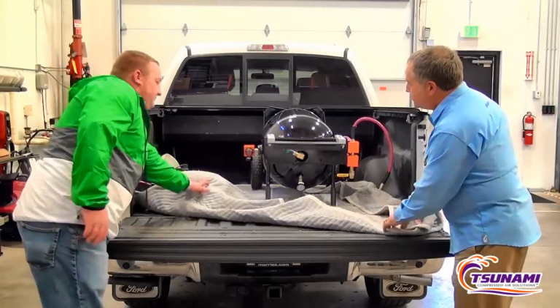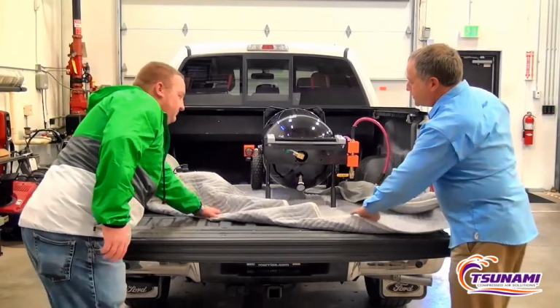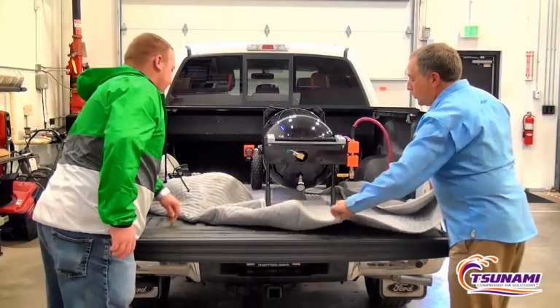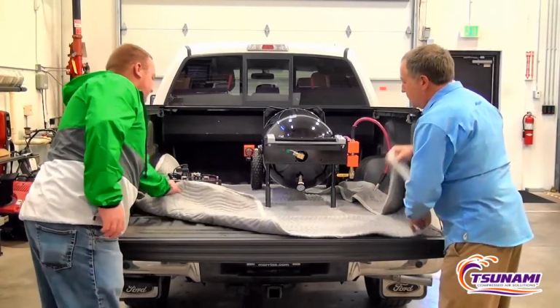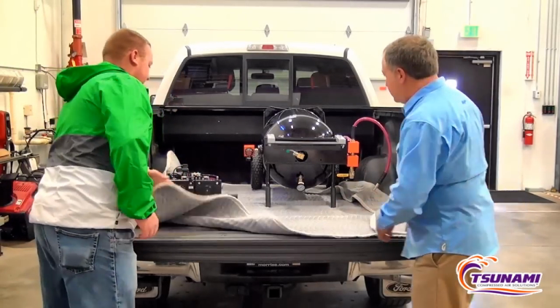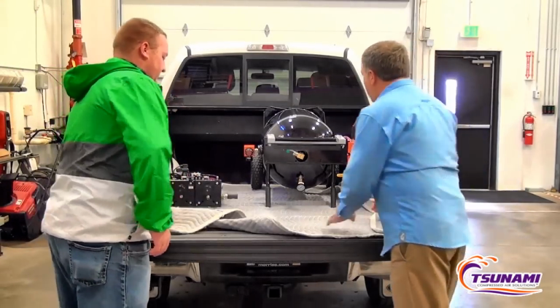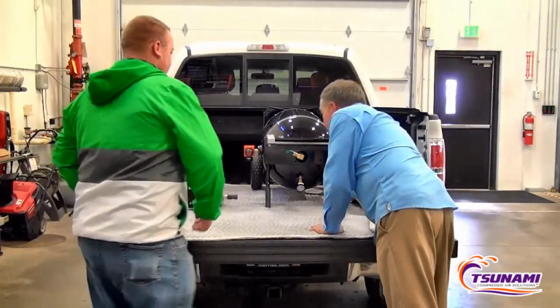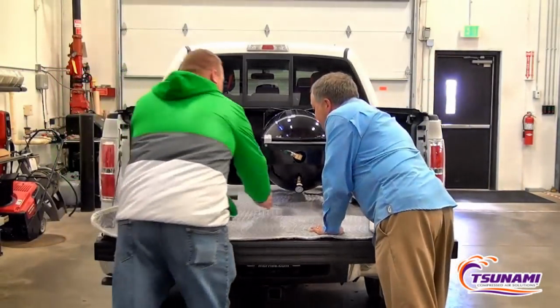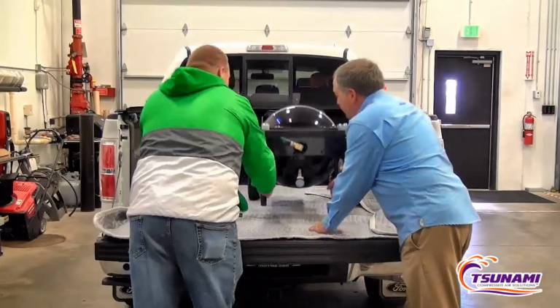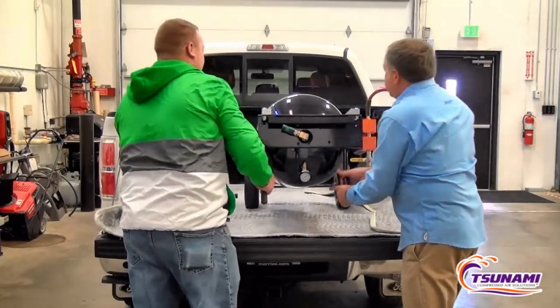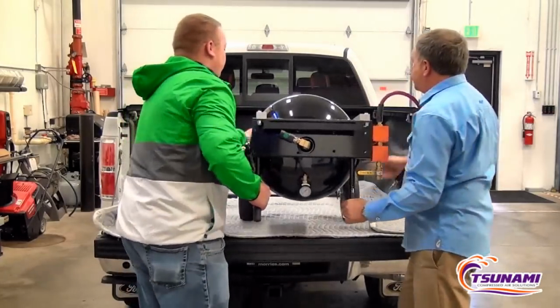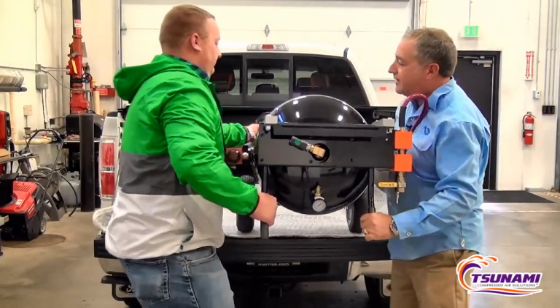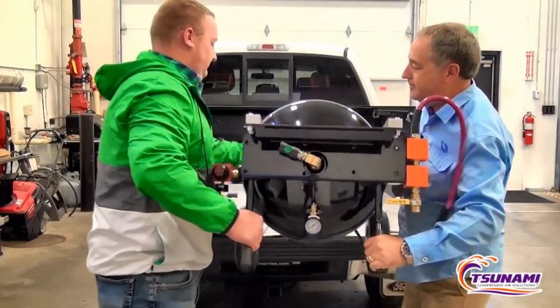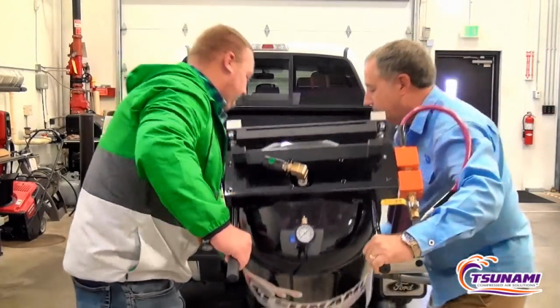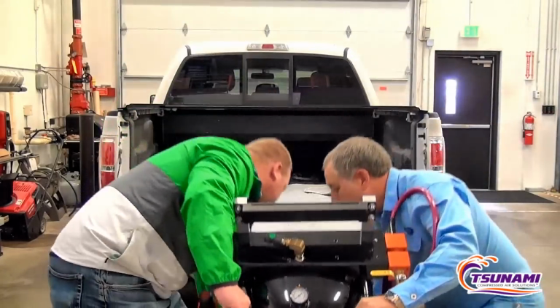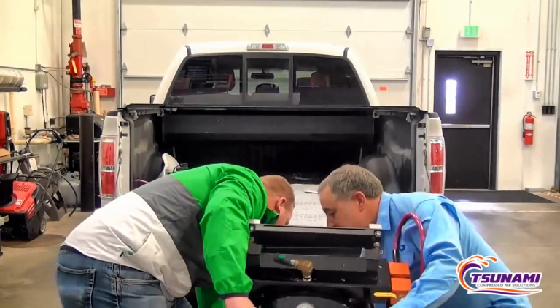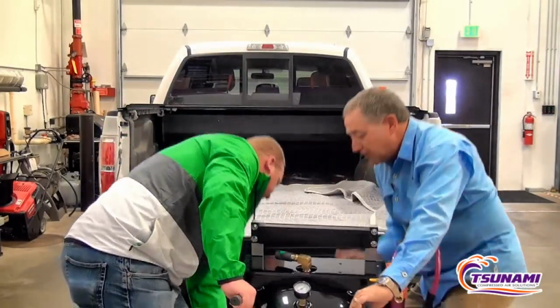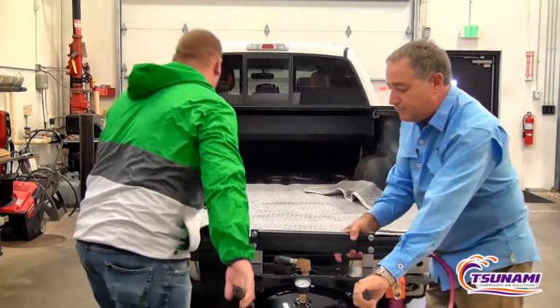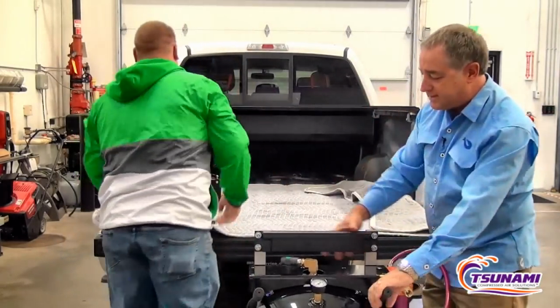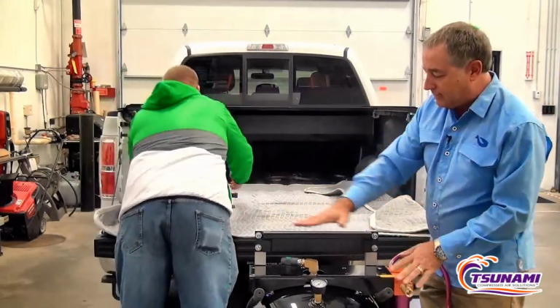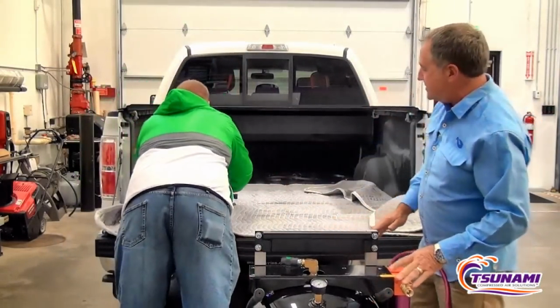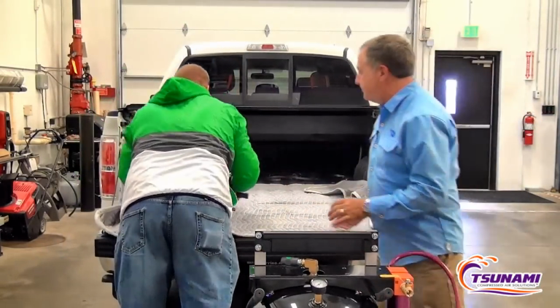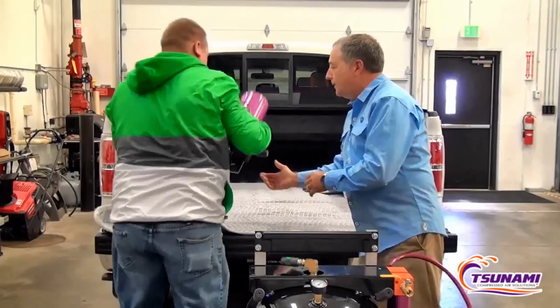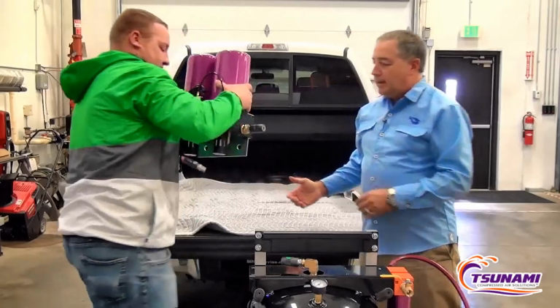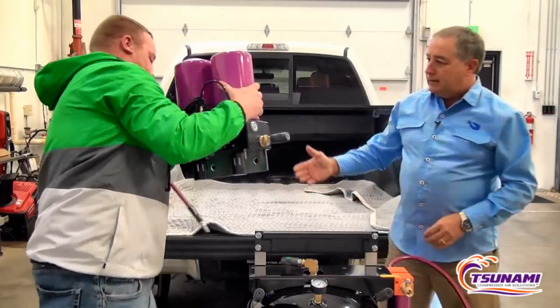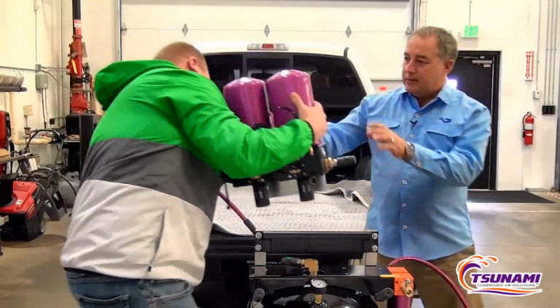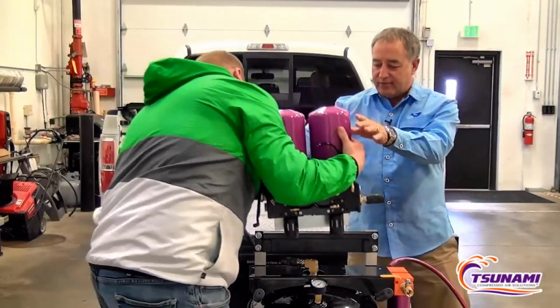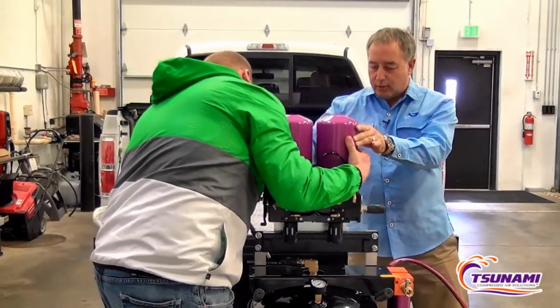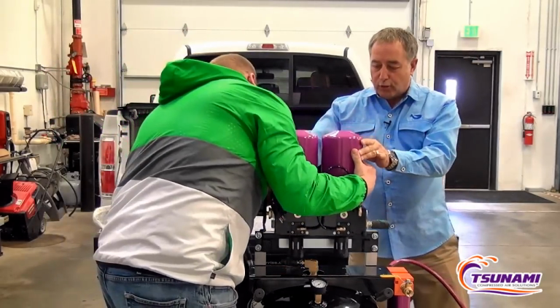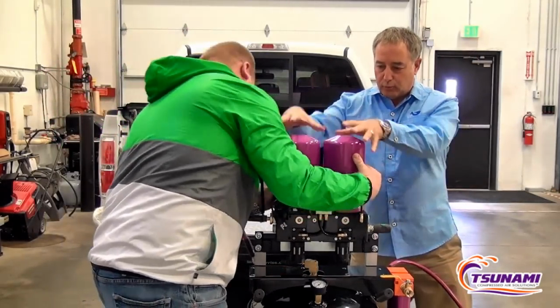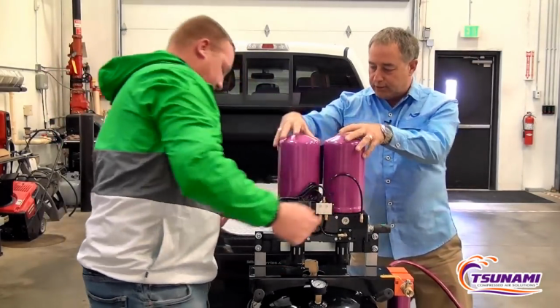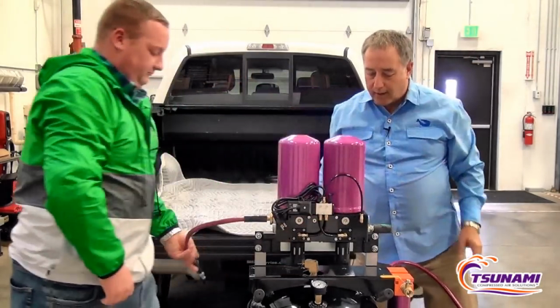This dryer is portable — you can take it and move it almost anywhere. Very simple to take out. It comes in a two-part system: you have your tank system and our portable regenerative dryer.